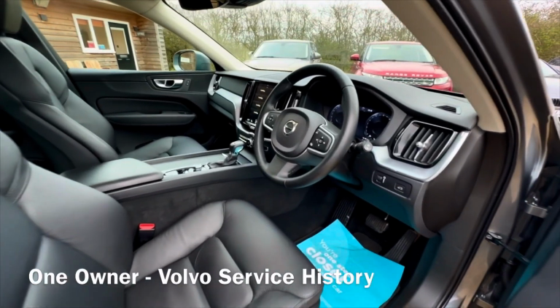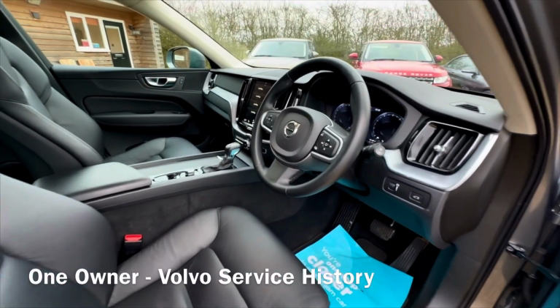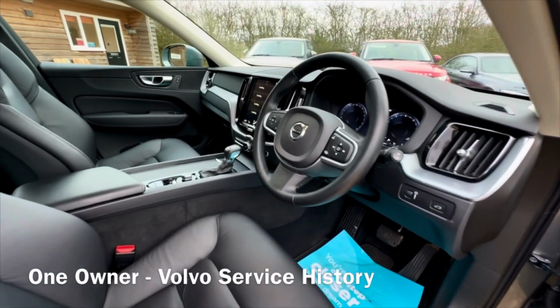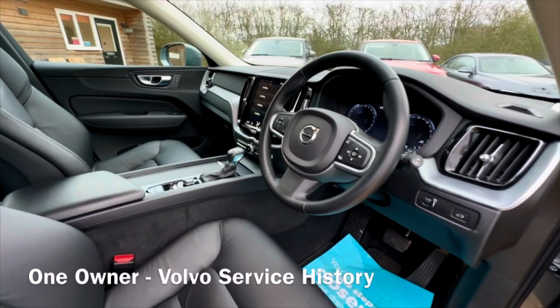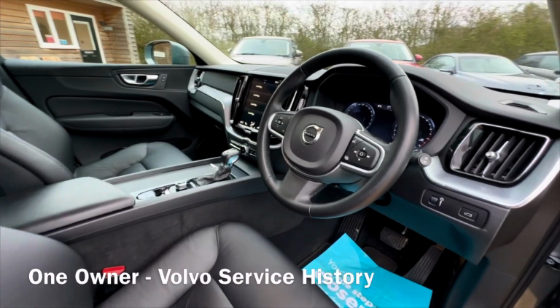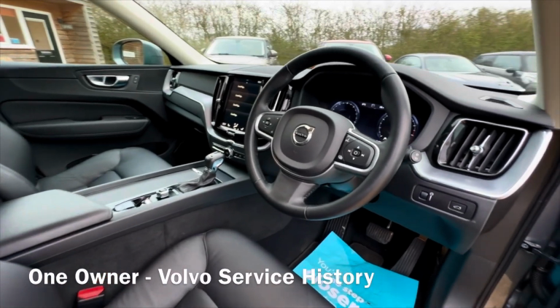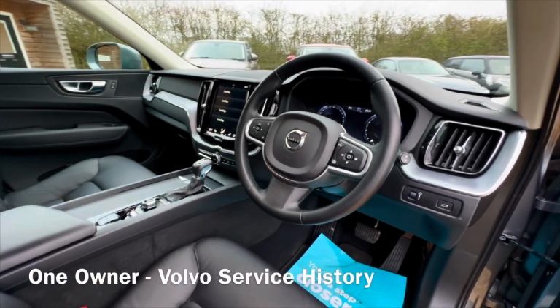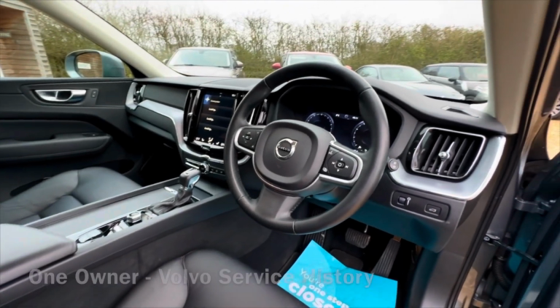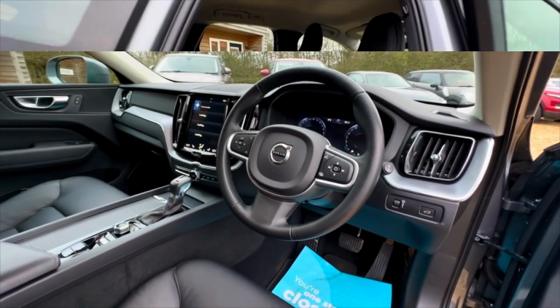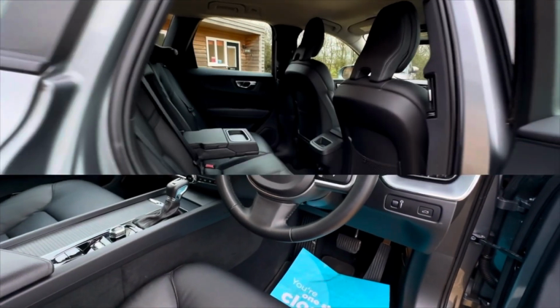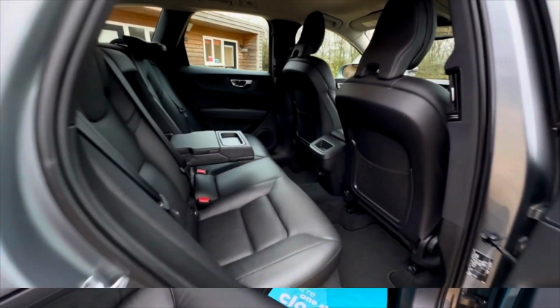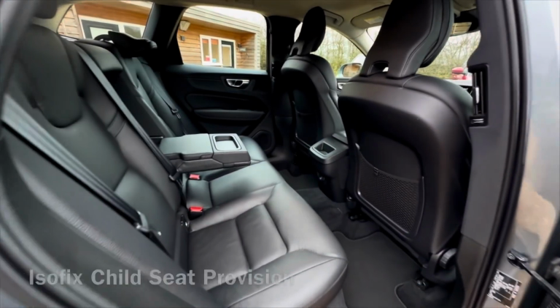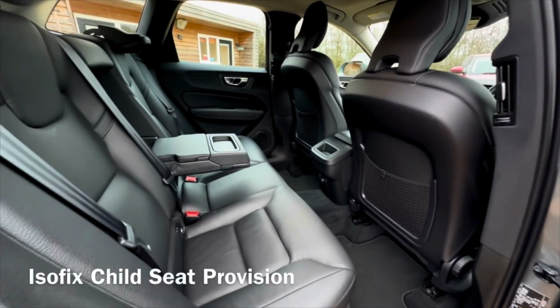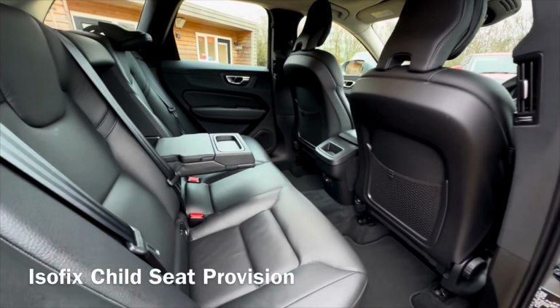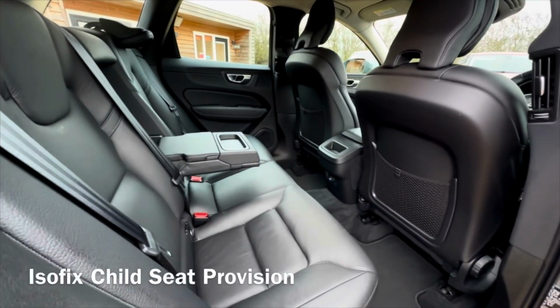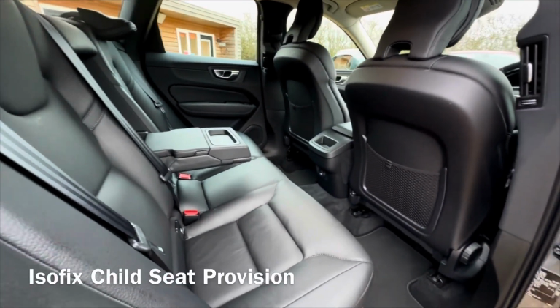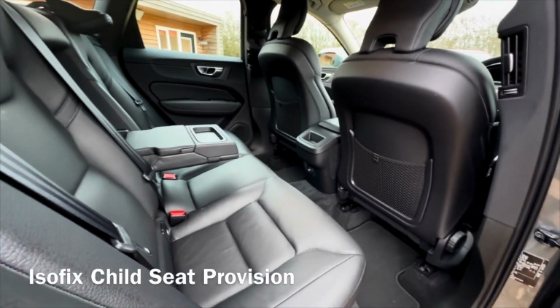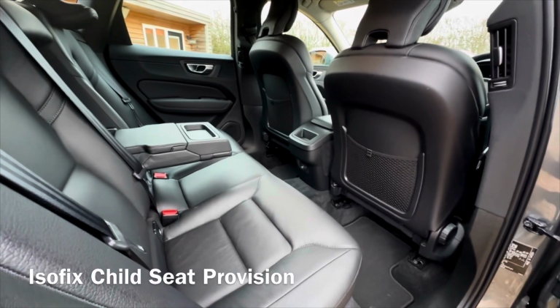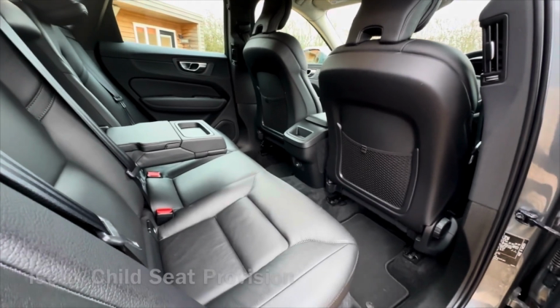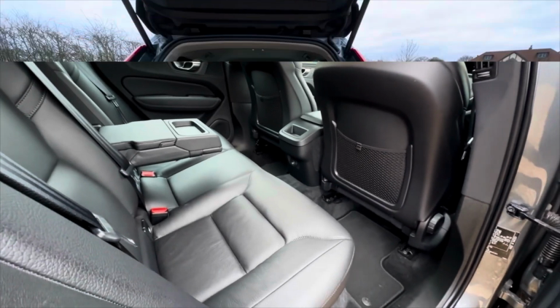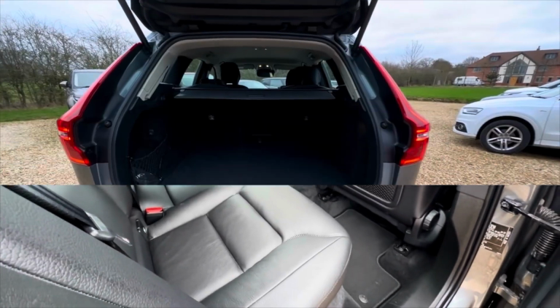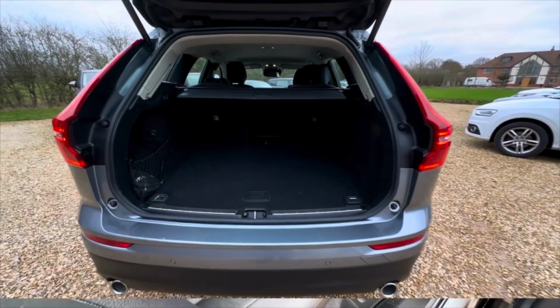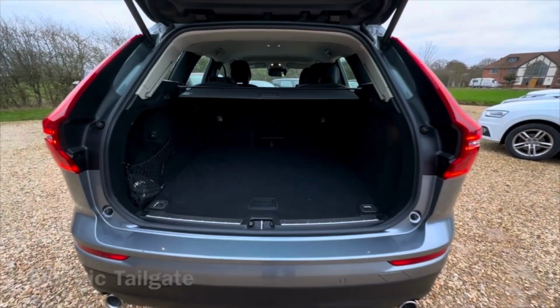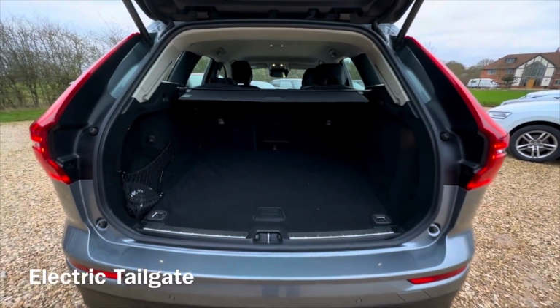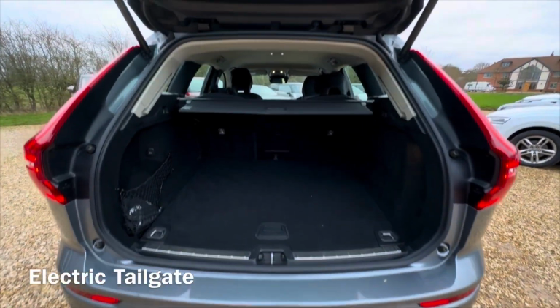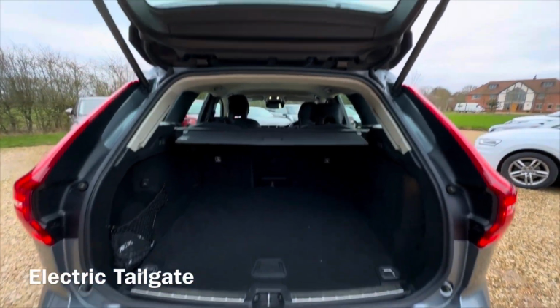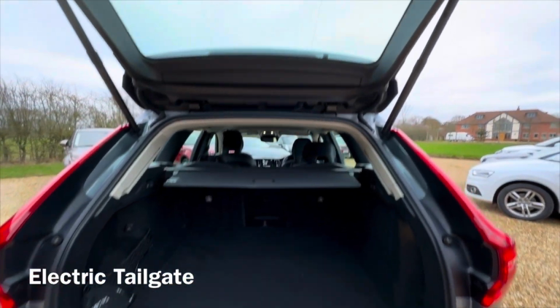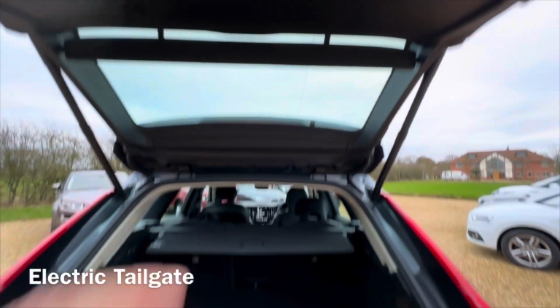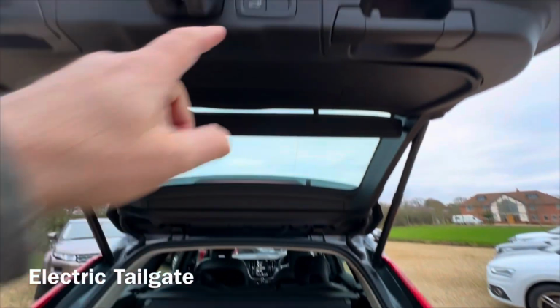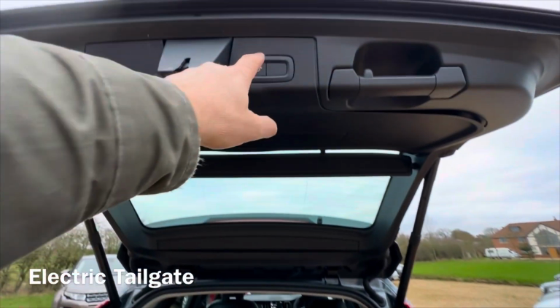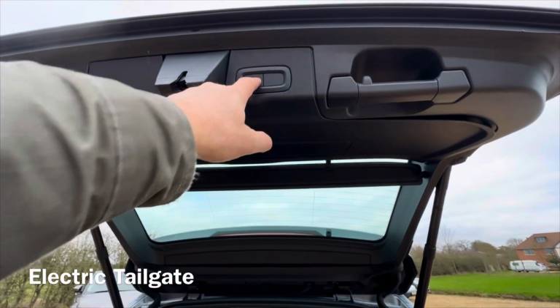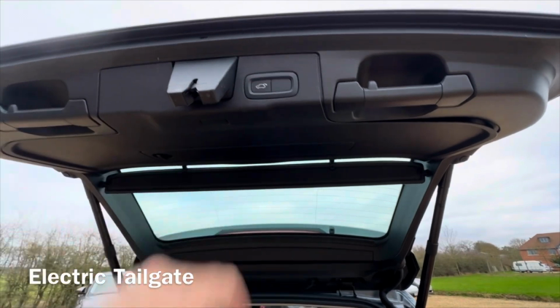You can apply for finance directly on our website. We'd be happy to take your old car in part exchange. Like and subscribe to our channel — we're adding new stock almost every day. Thanks for watching.